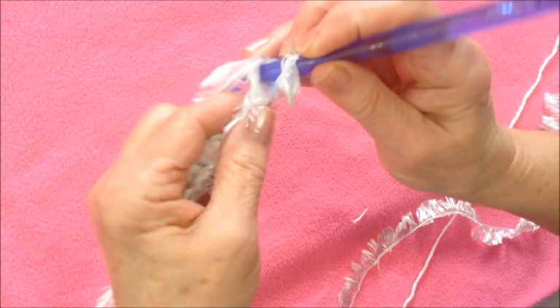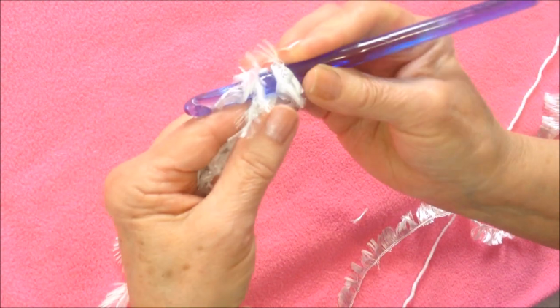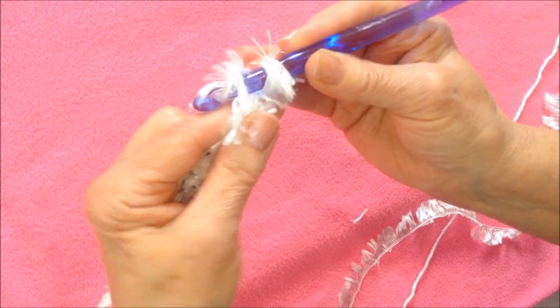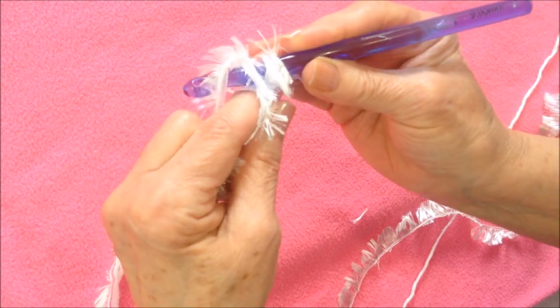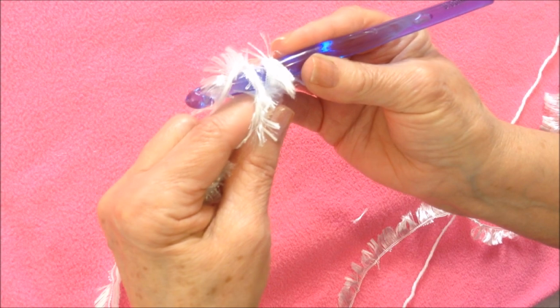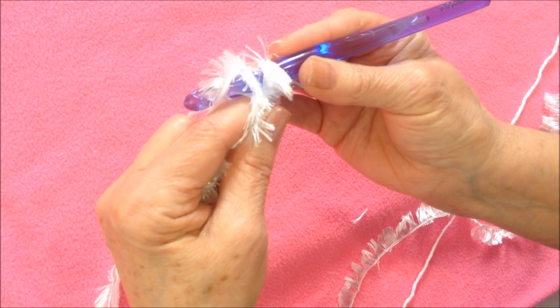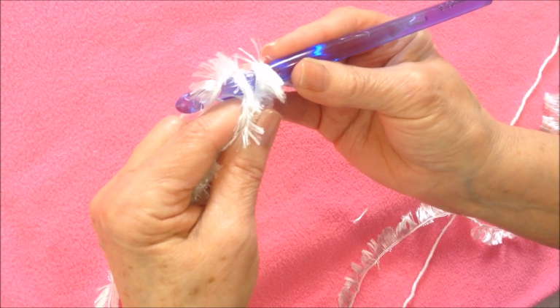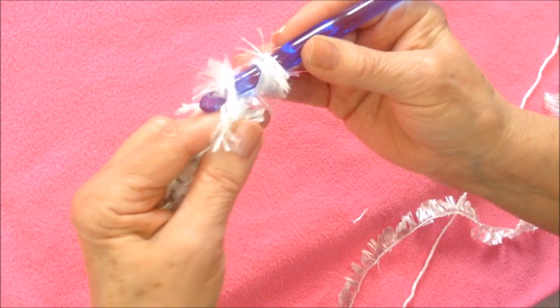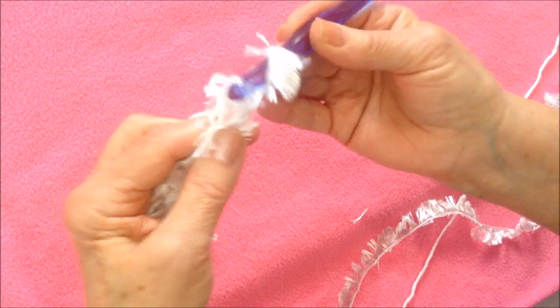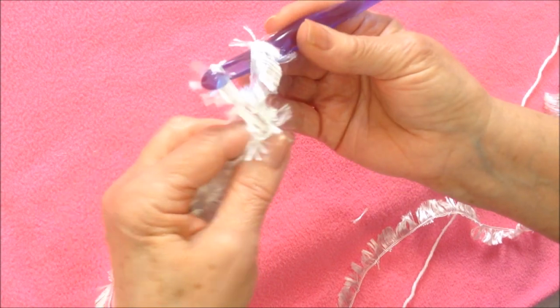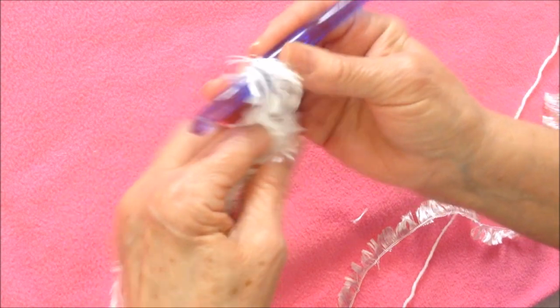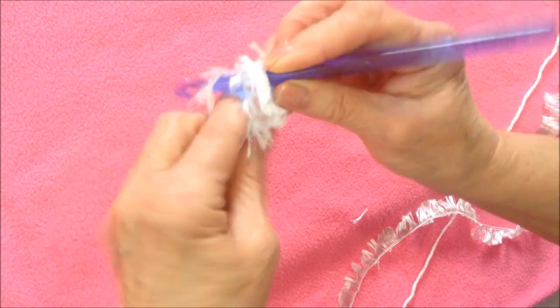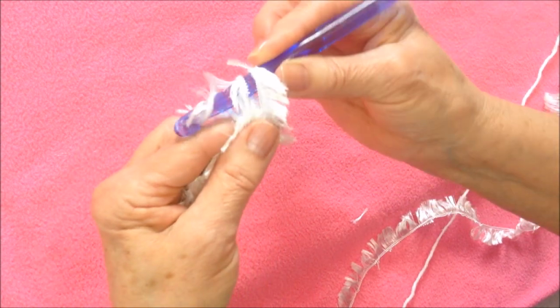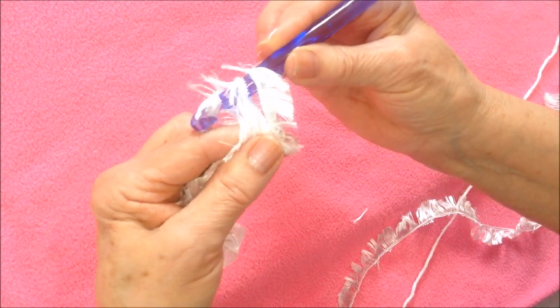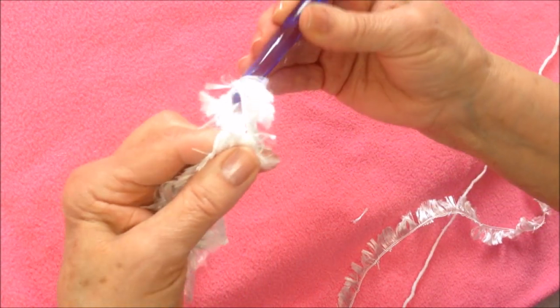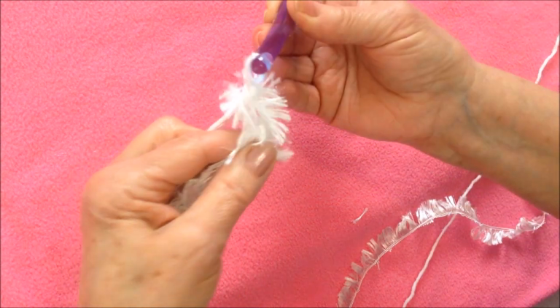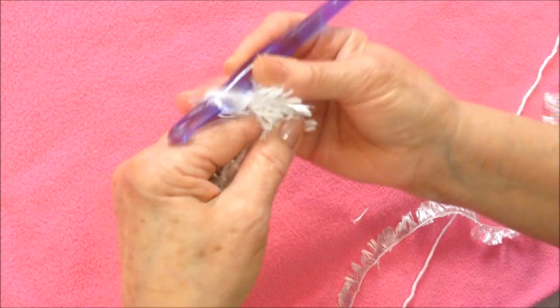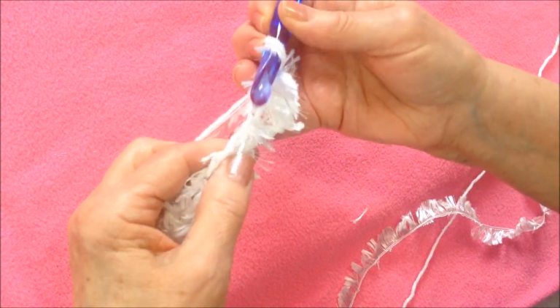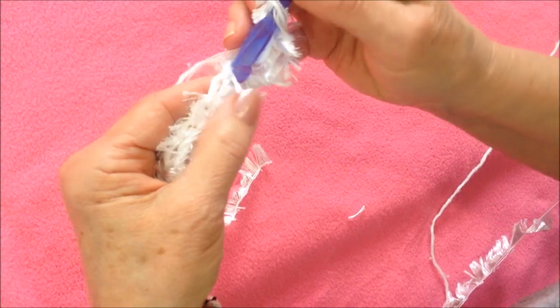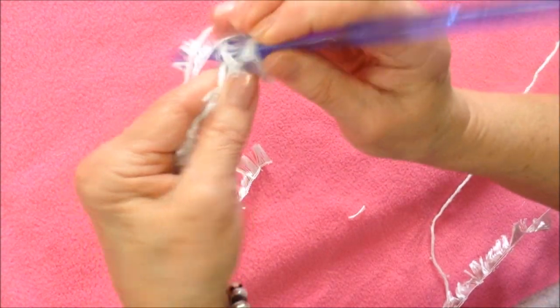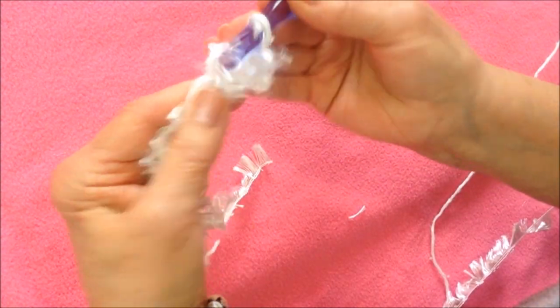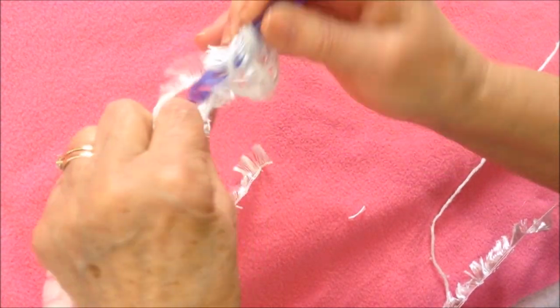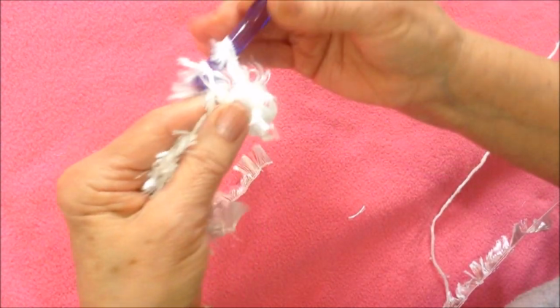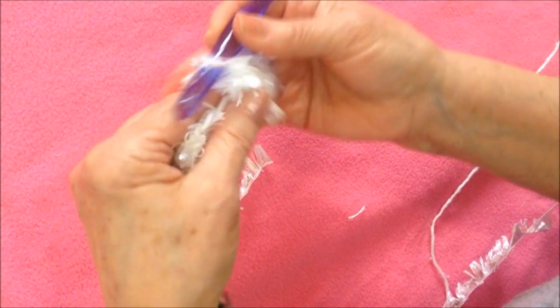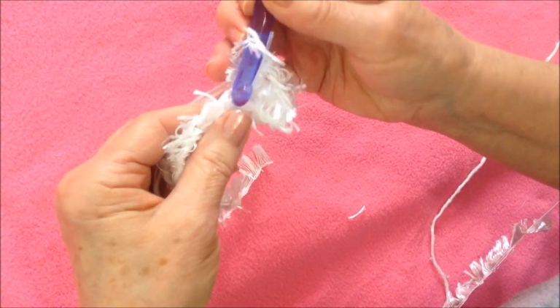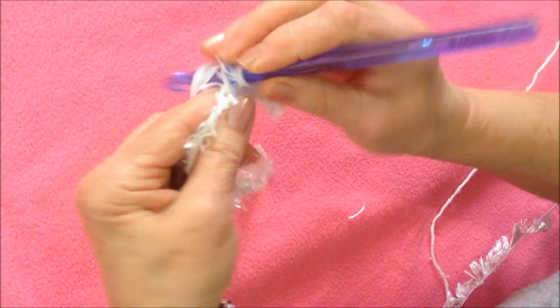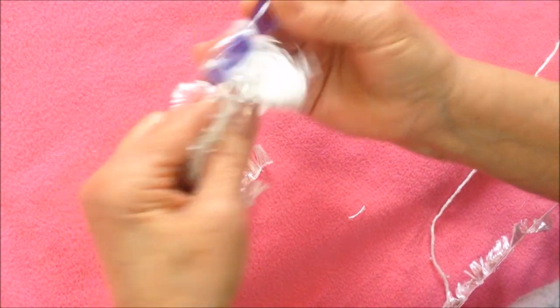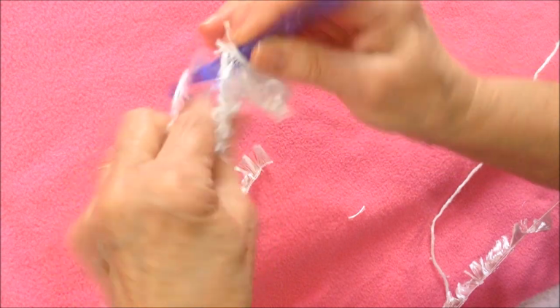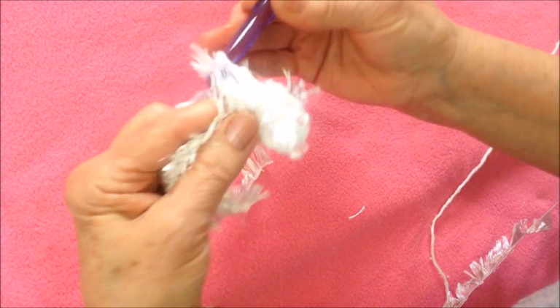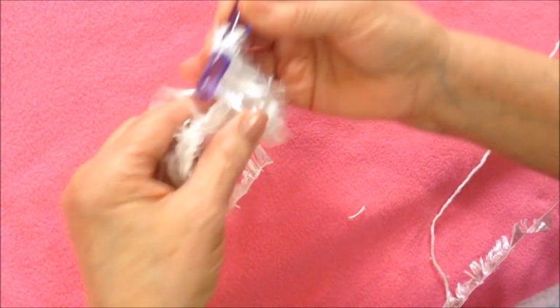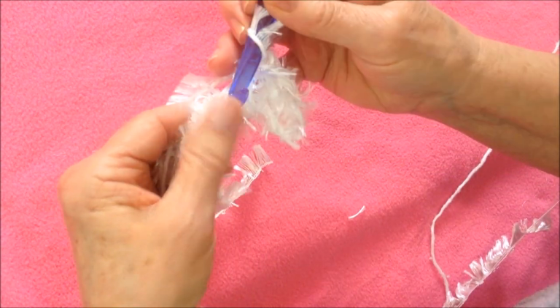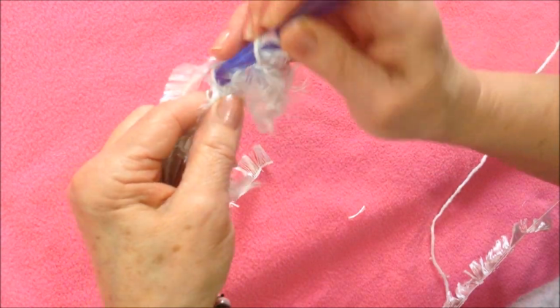To single crochet, pass the hook through the stitch, pick up the yarn and pull it through. Then pick up the yarn and pull it through both loops on the hook. So I worked all the way across the foundation chain, making one single crochet in each stitch.